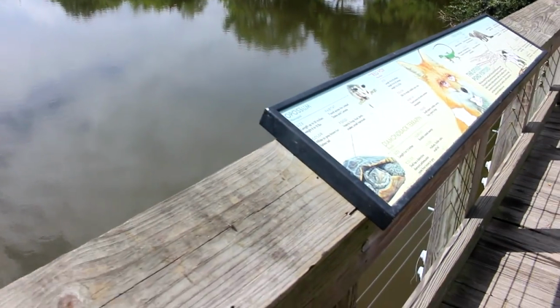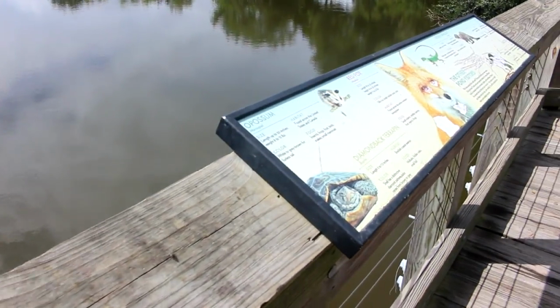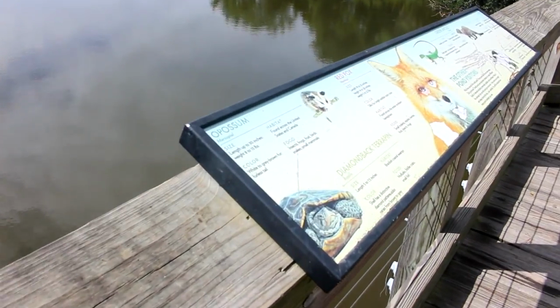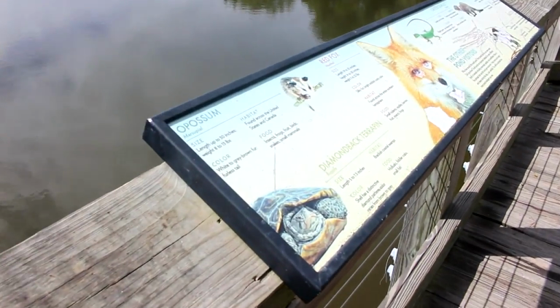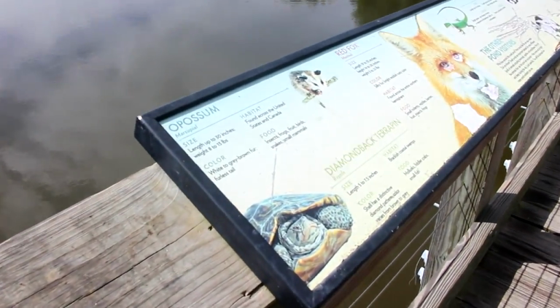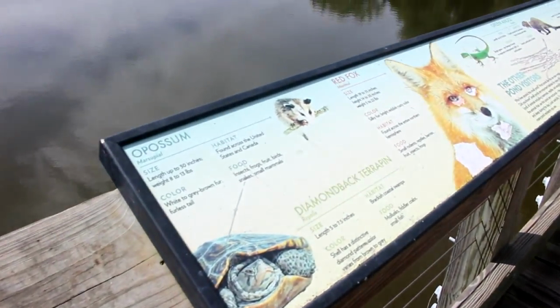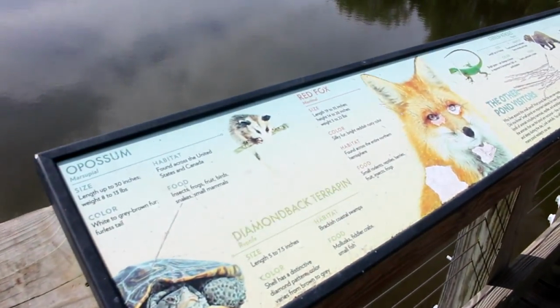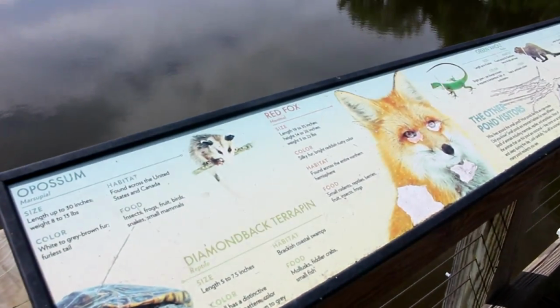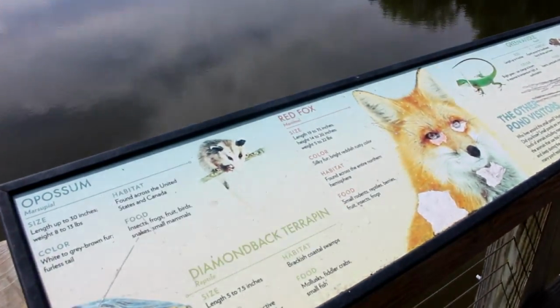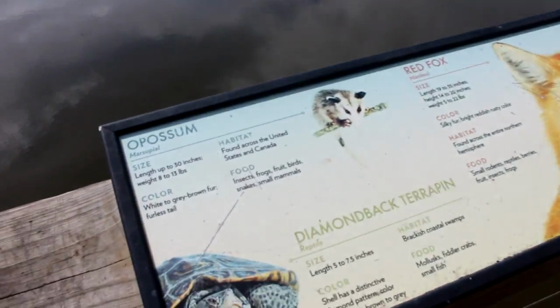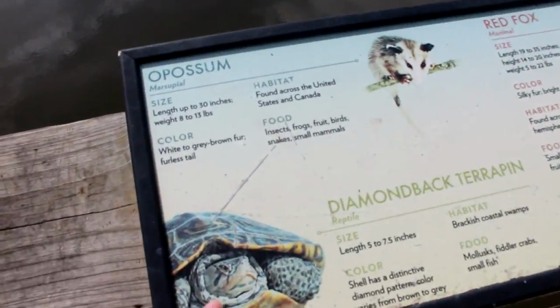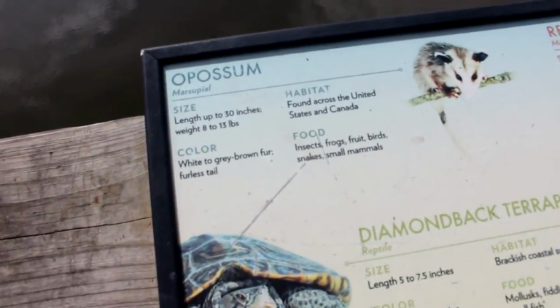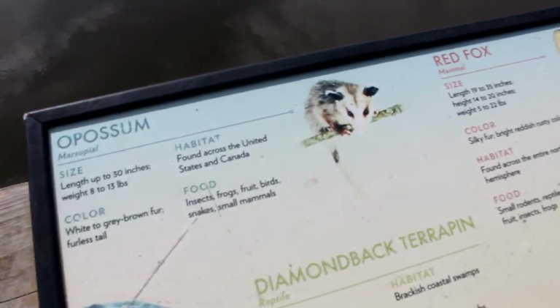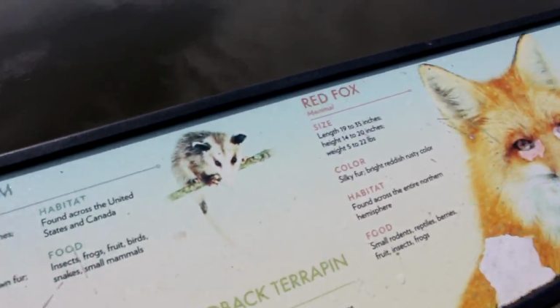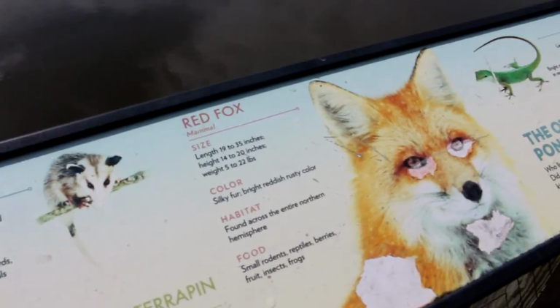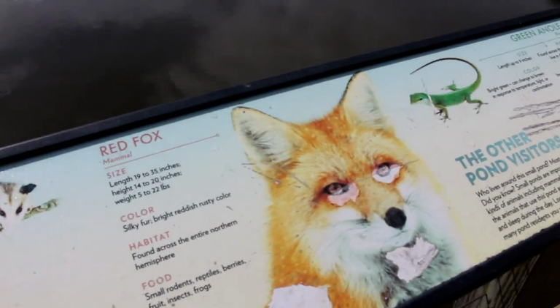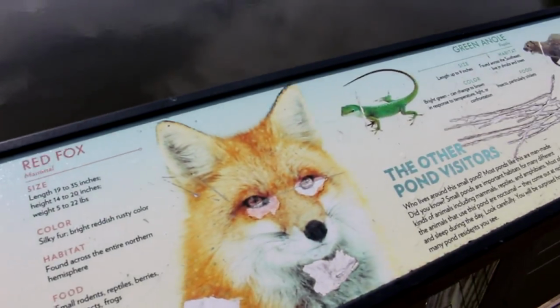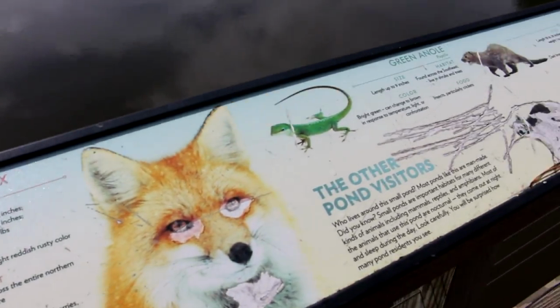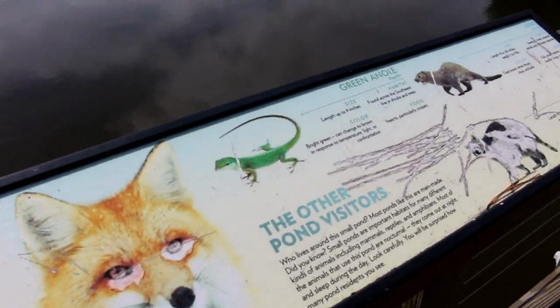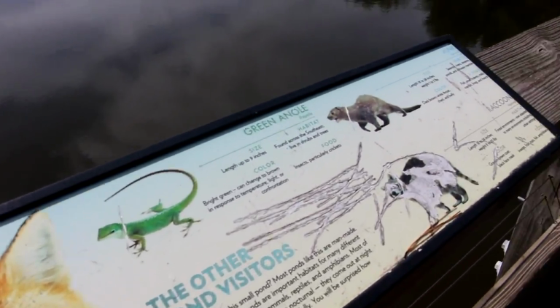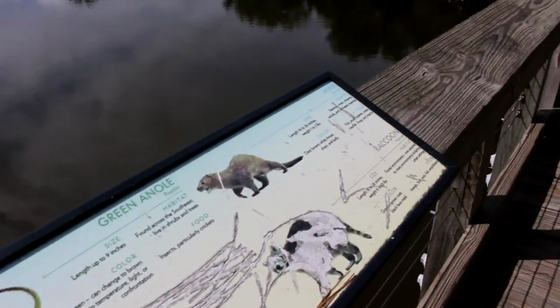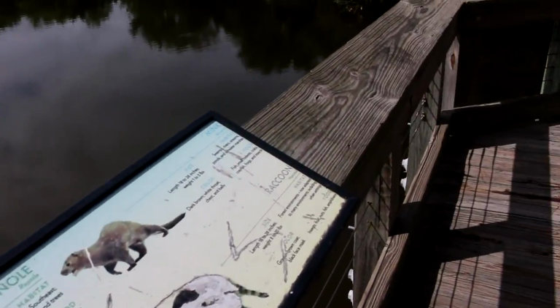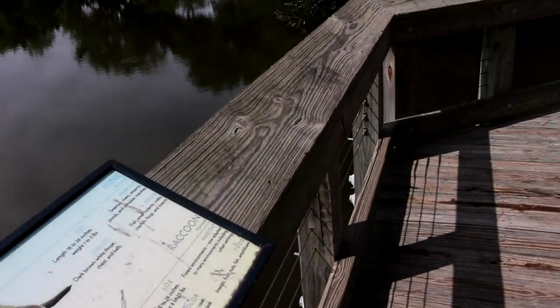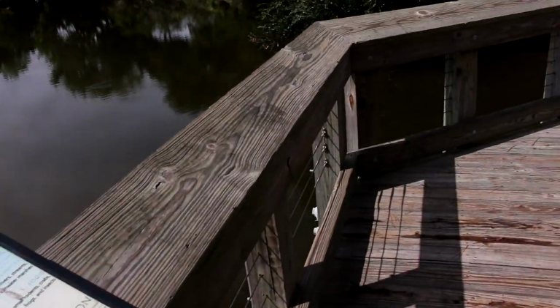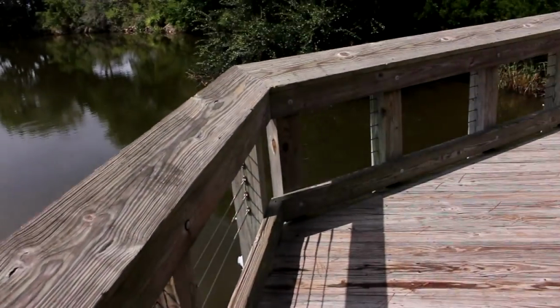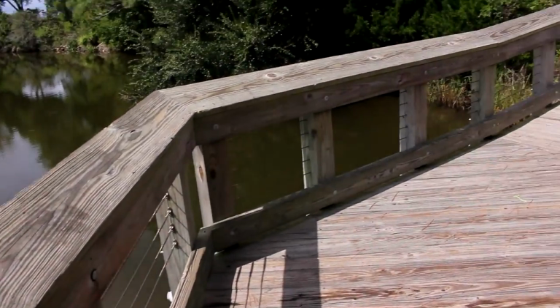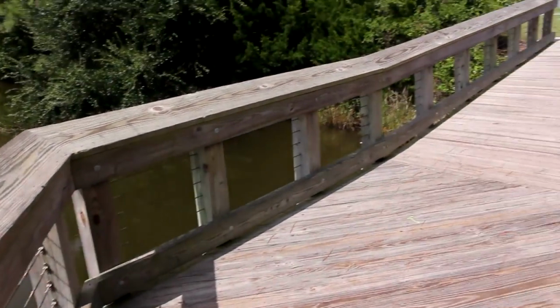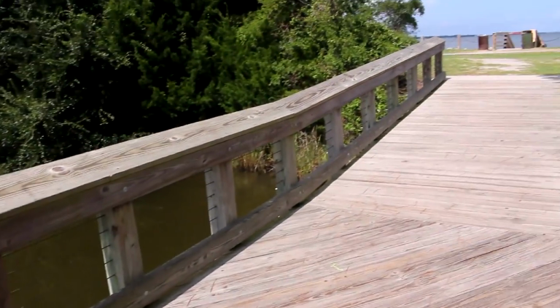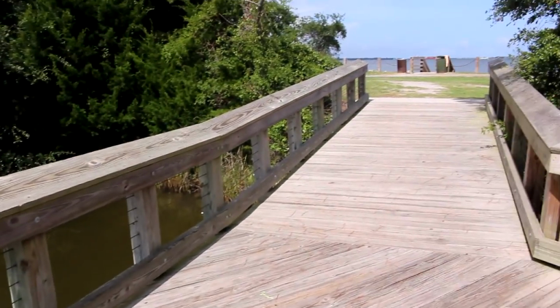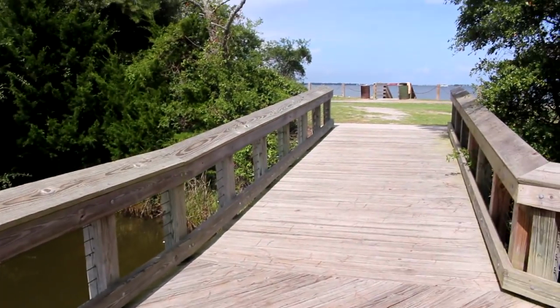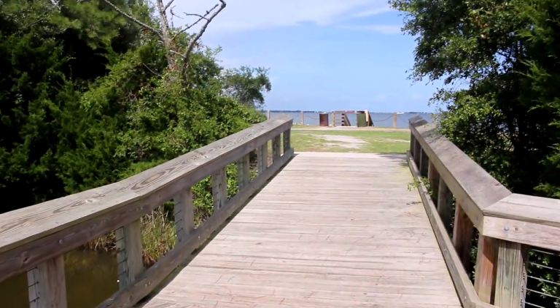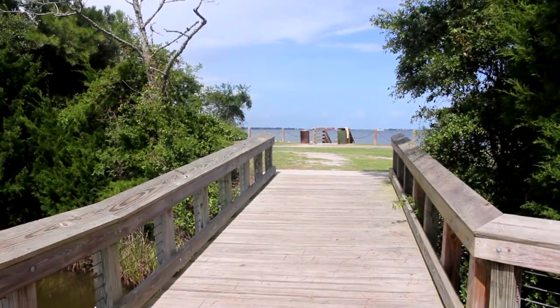And then there's opossum, diamondback terrapin — which is a turtle — red fox, all the wildlife you can see out here. And then it just takes you right back around.